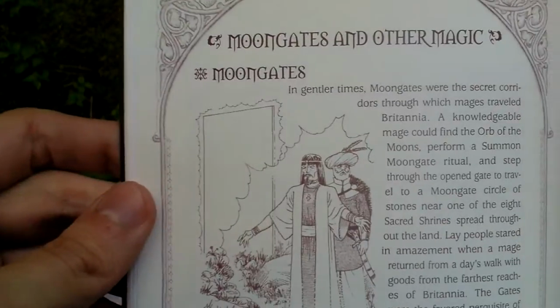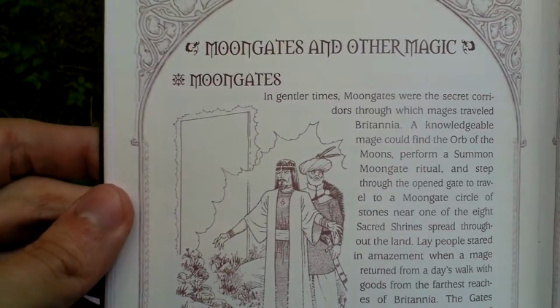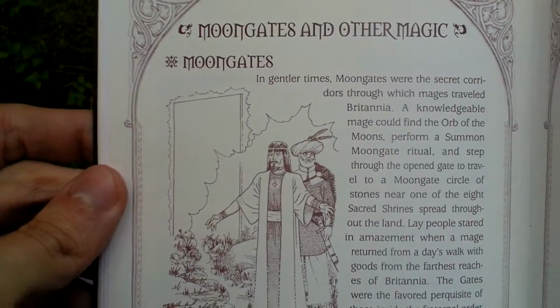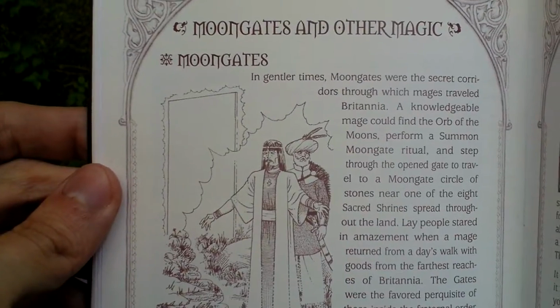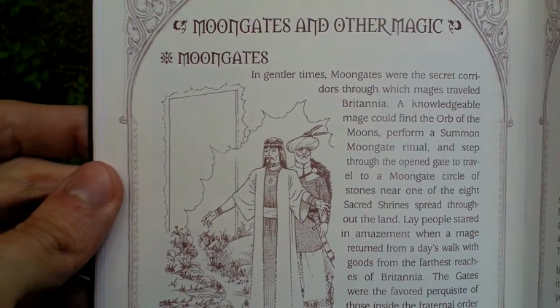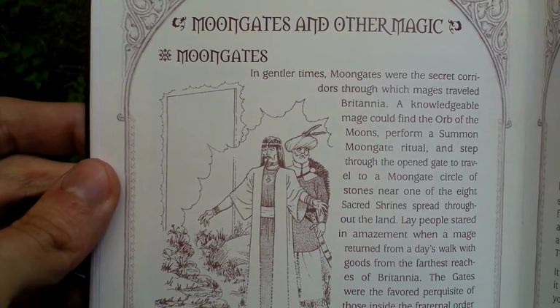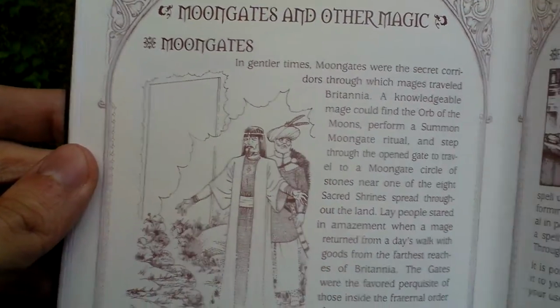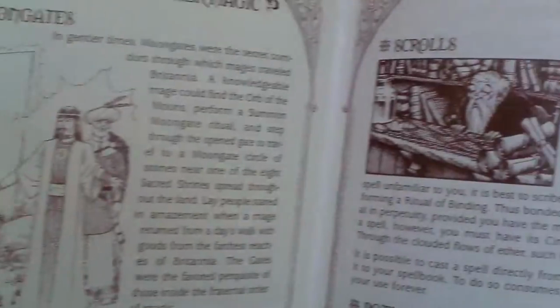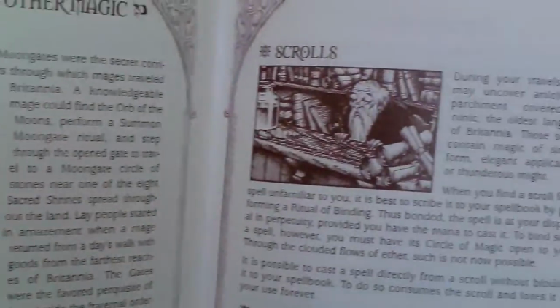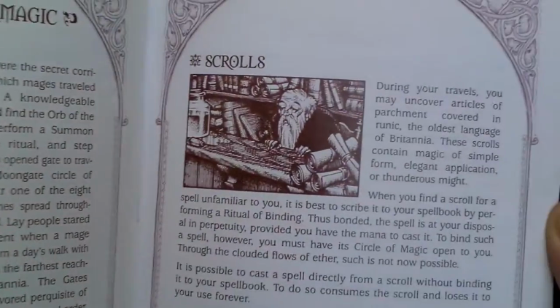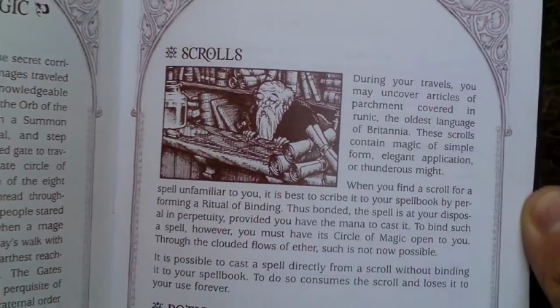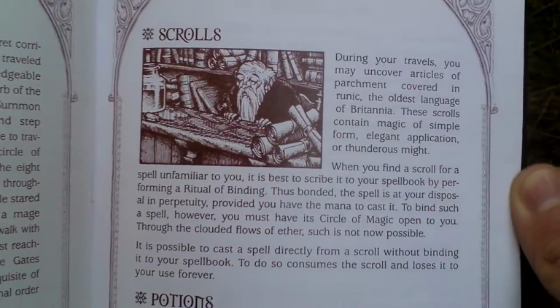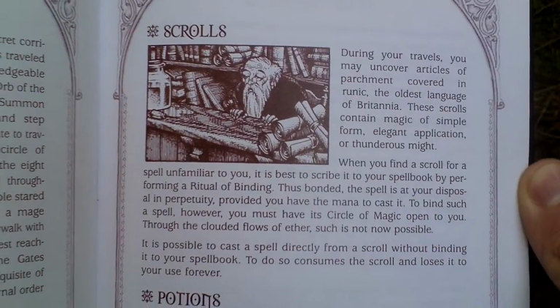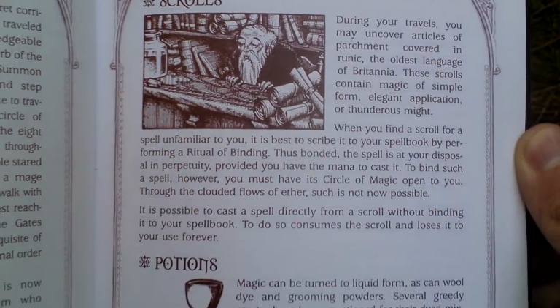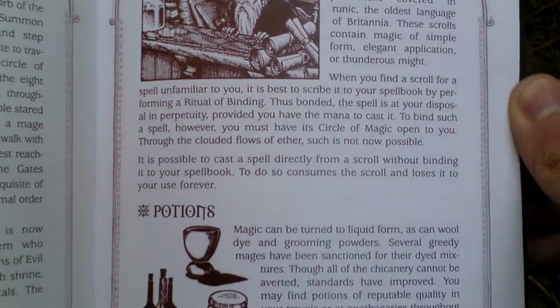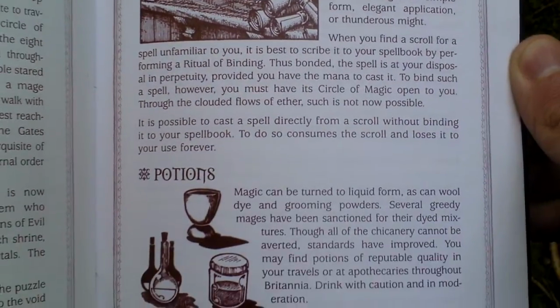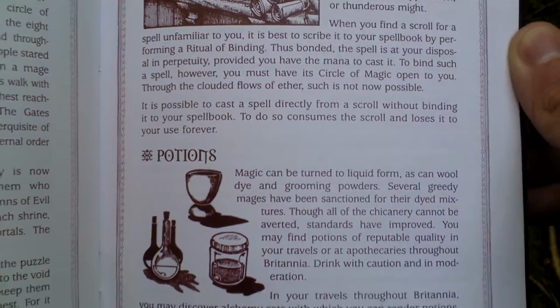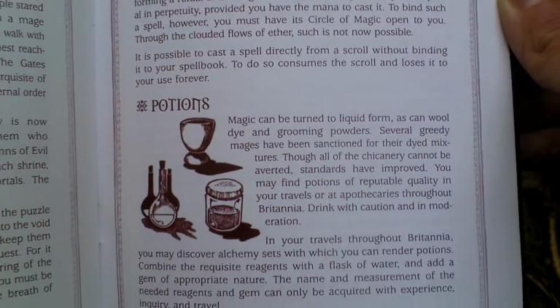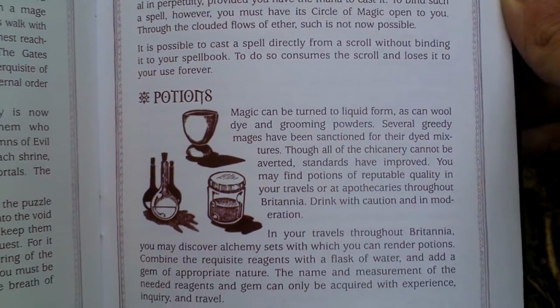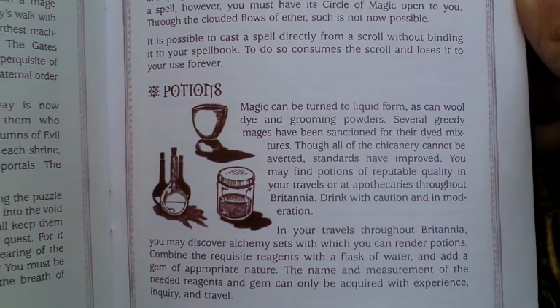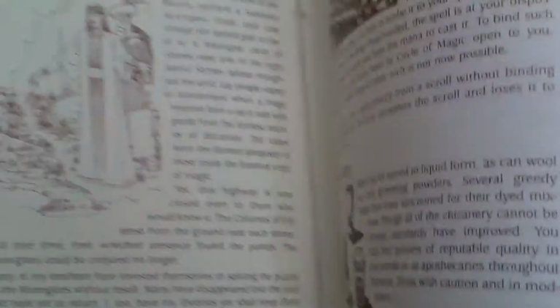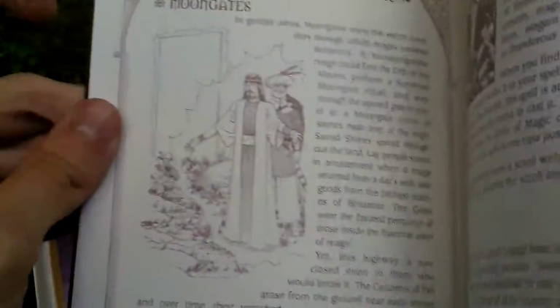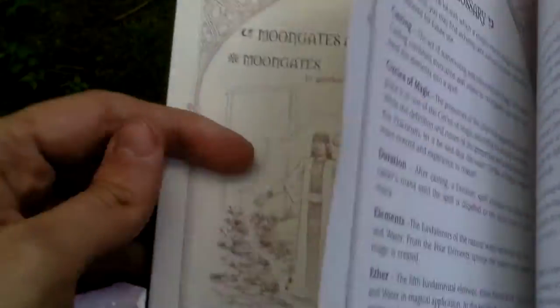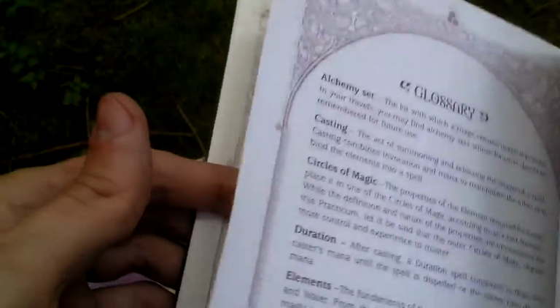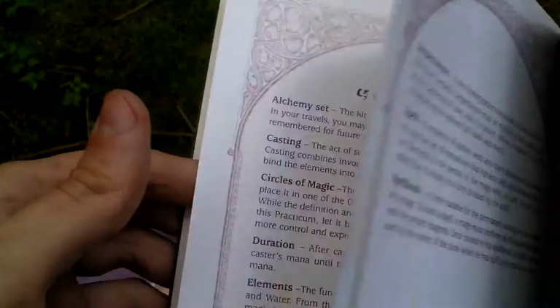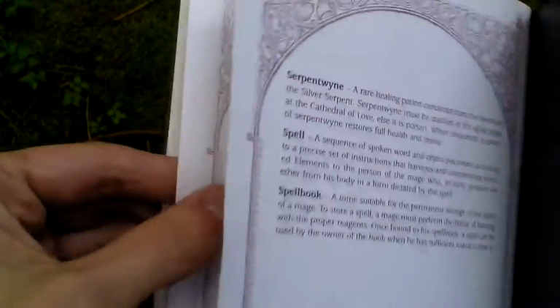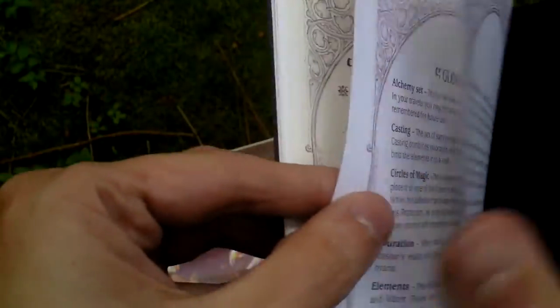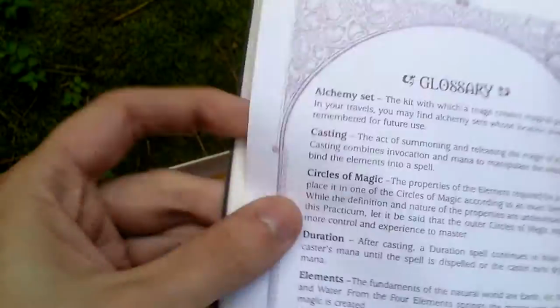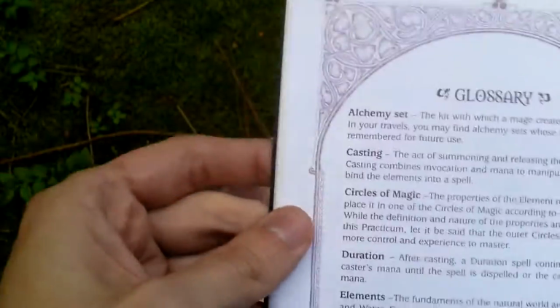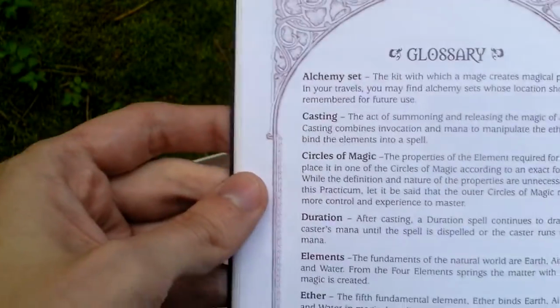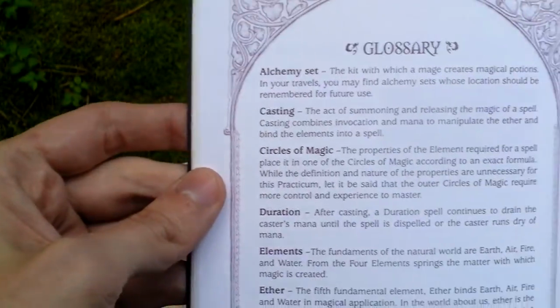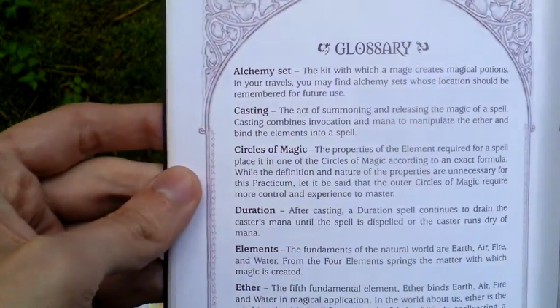There's something about moon gates — the means to travel and teleport — and finally a glossary.